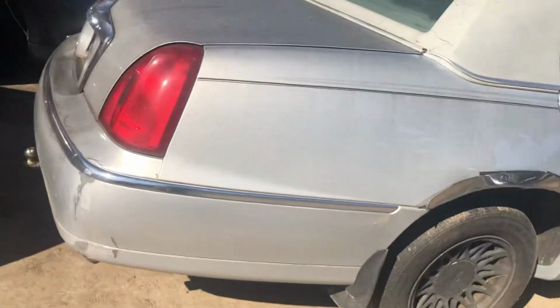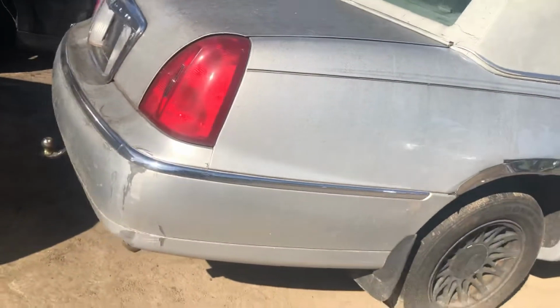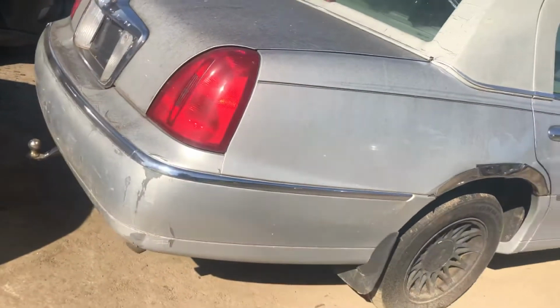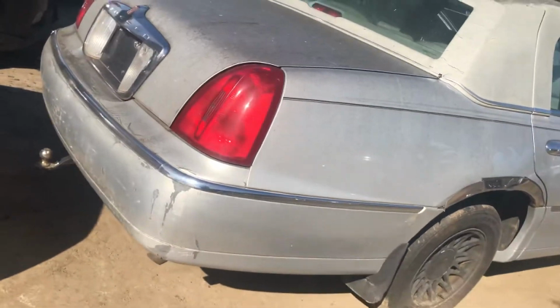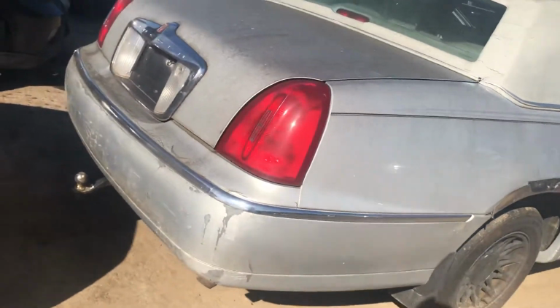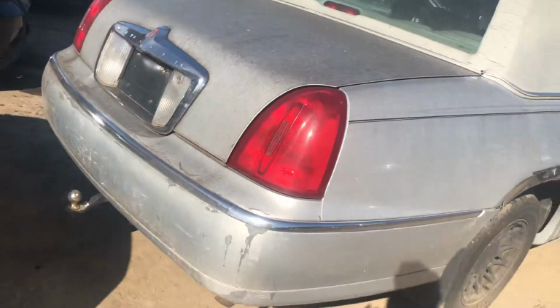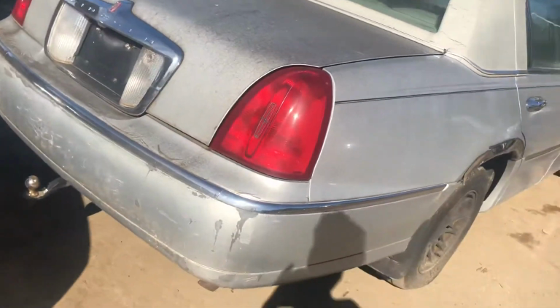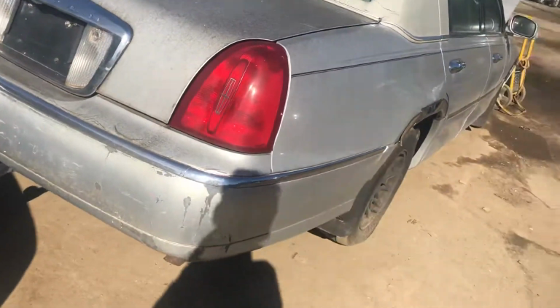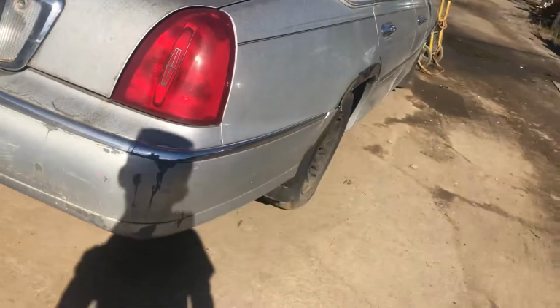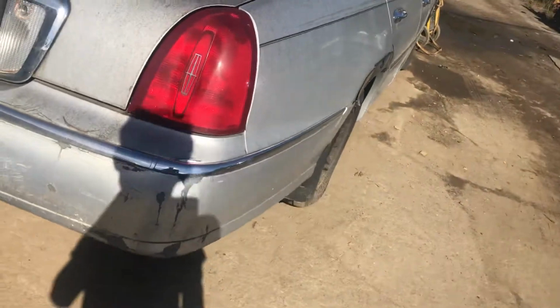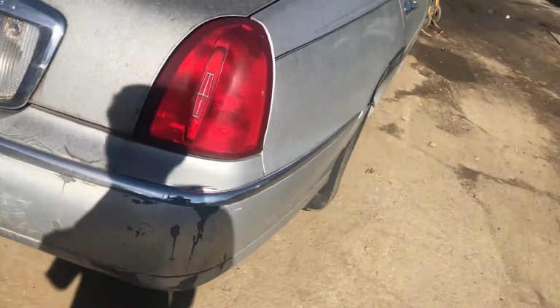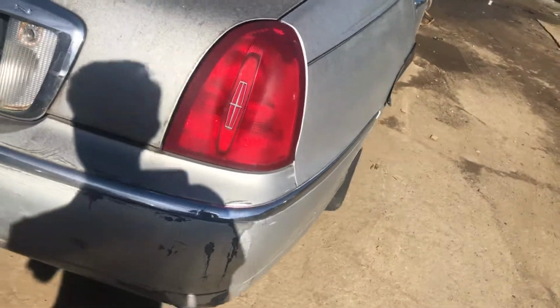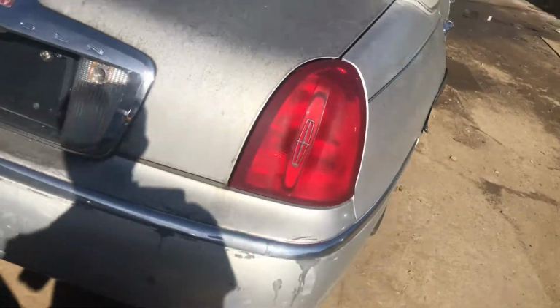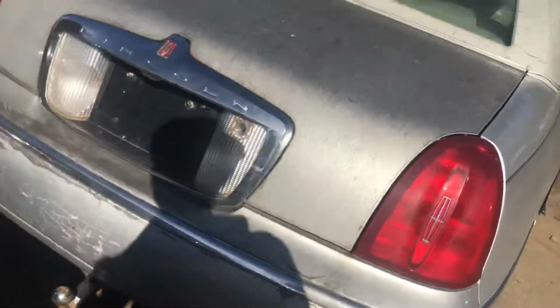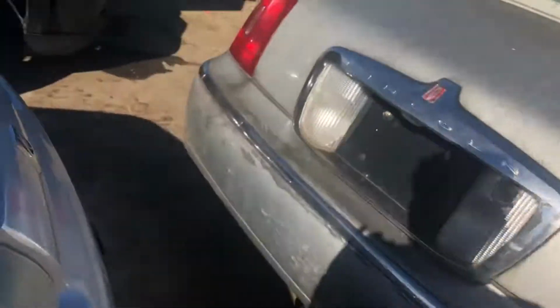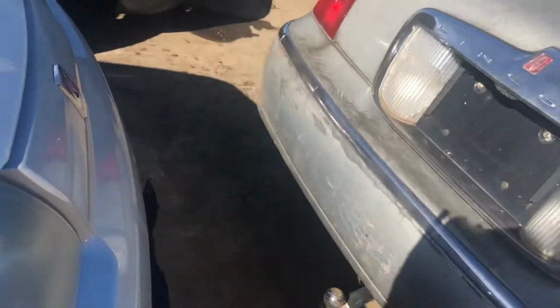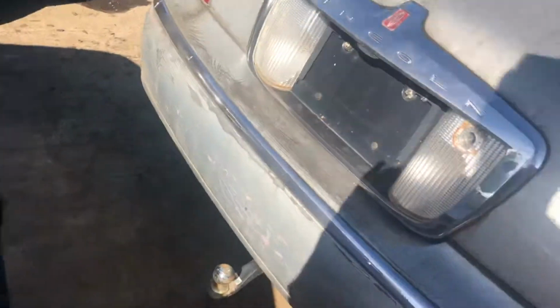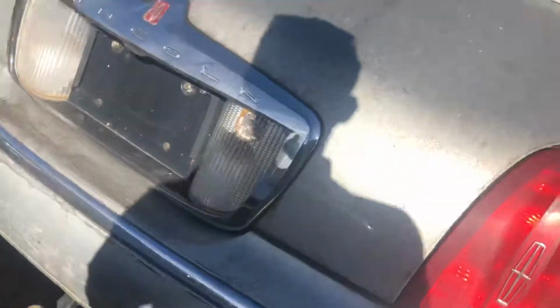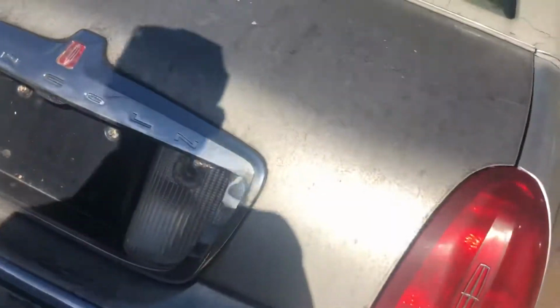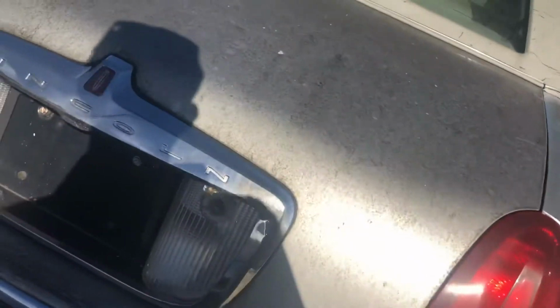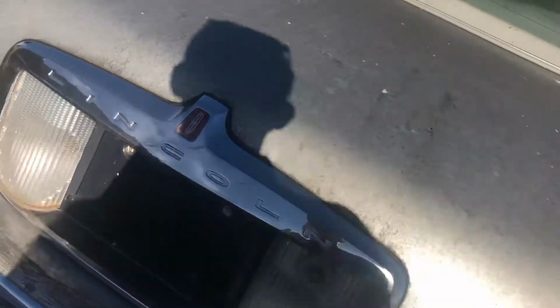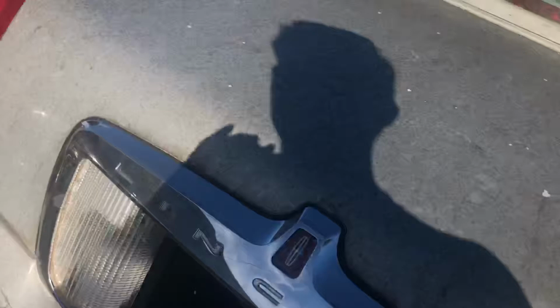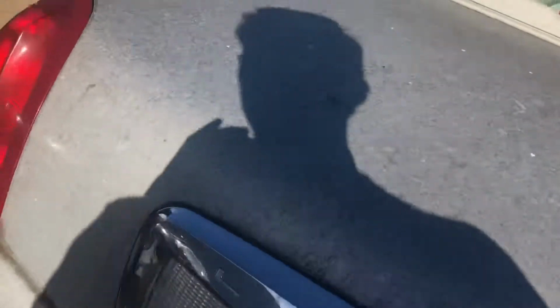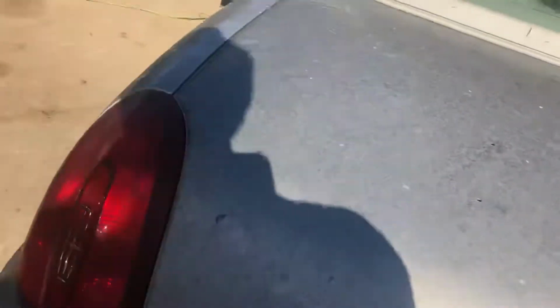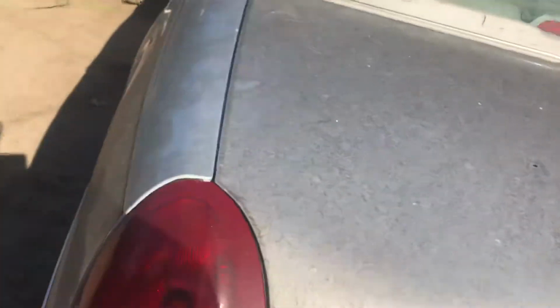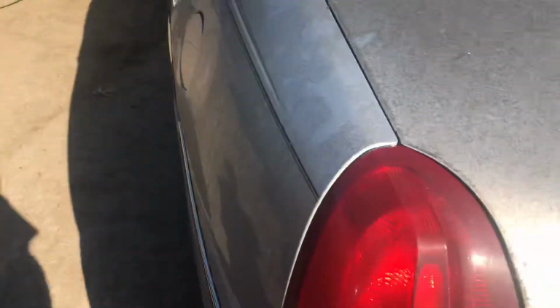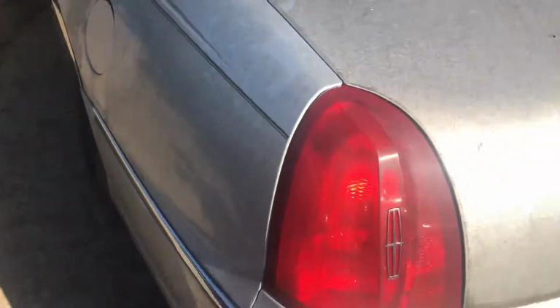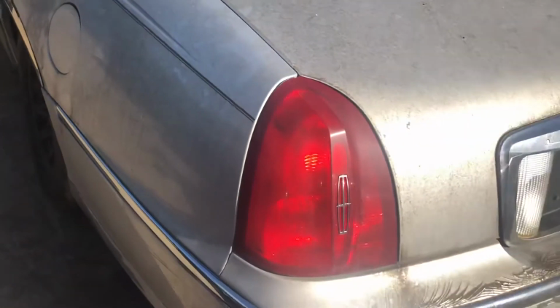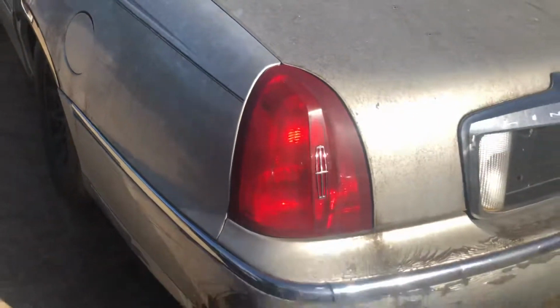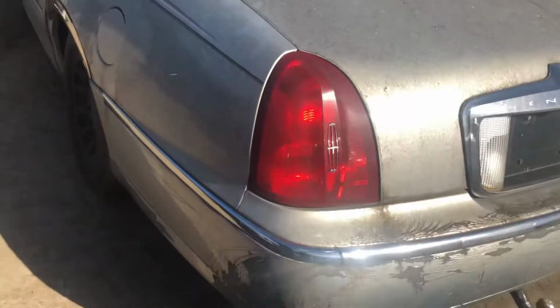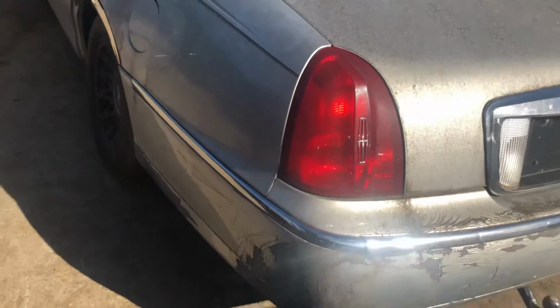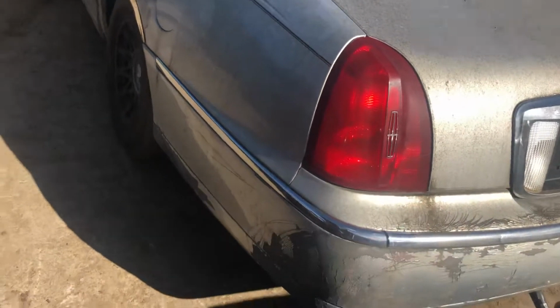Quarter looks good. Good tail light. Paint's all screwed up on the rear bumper. Lid looks okay. Another good tail light.